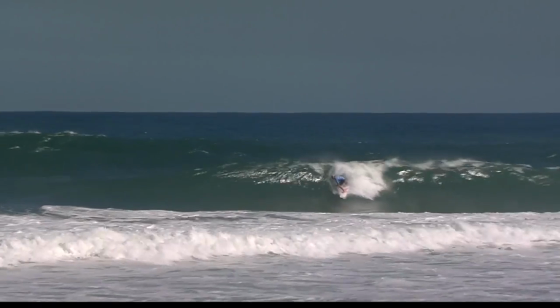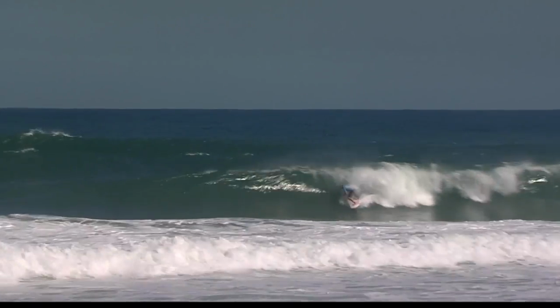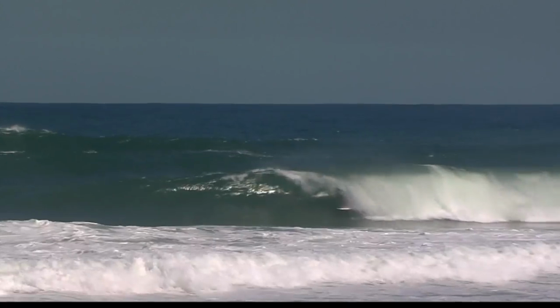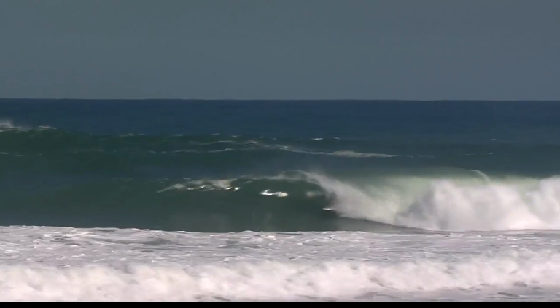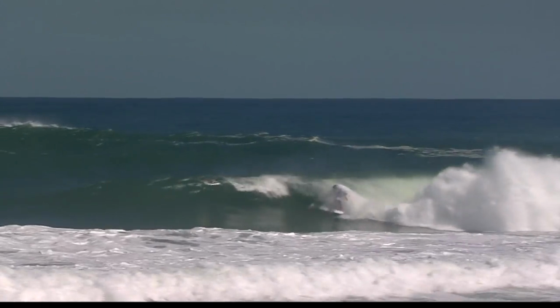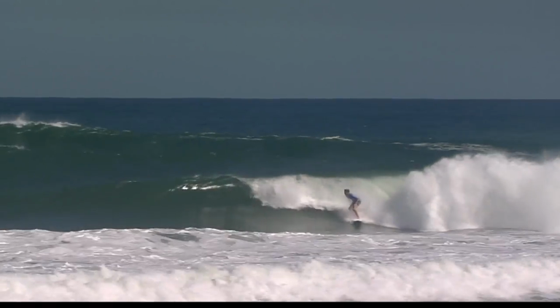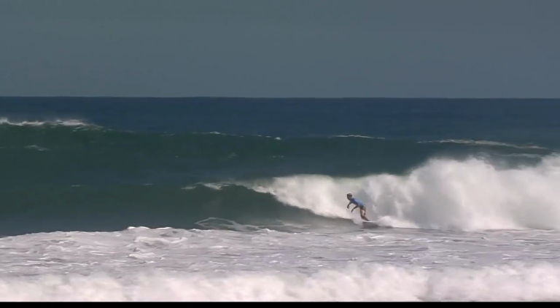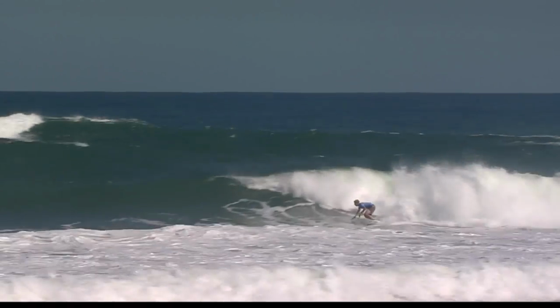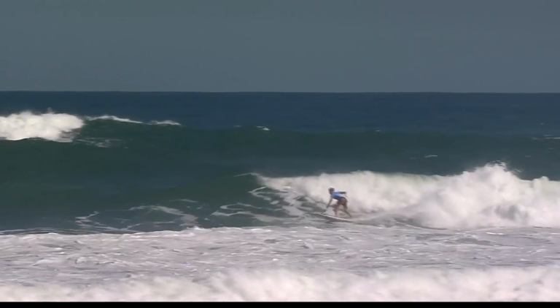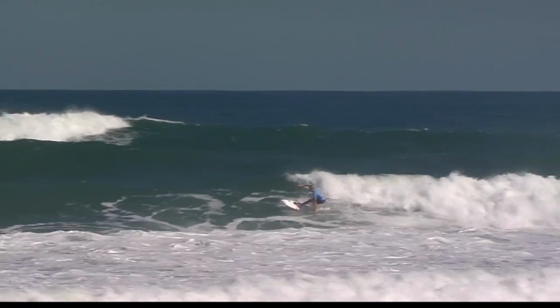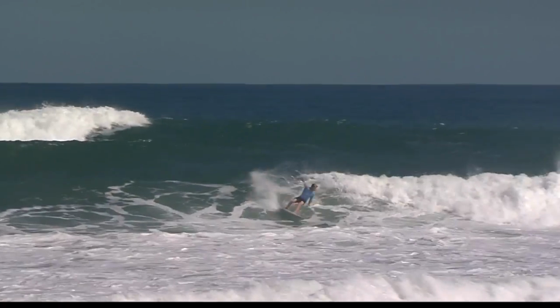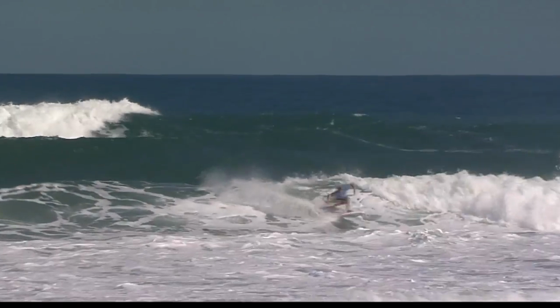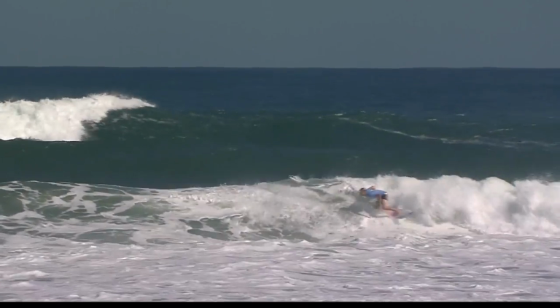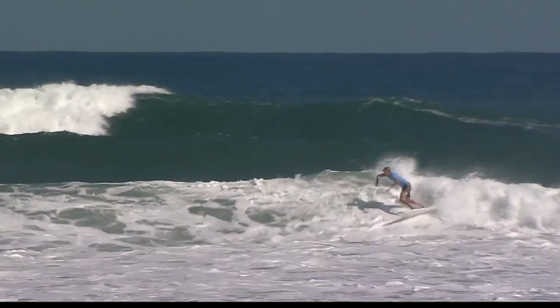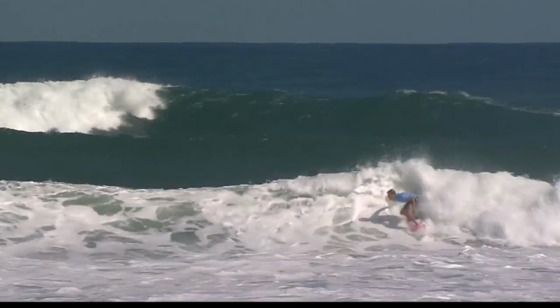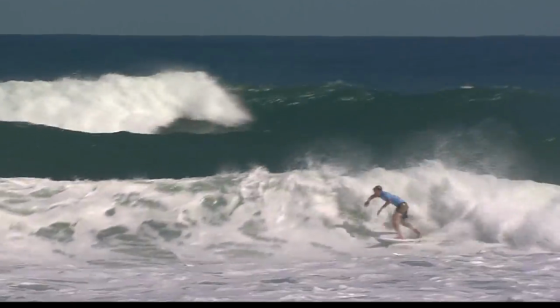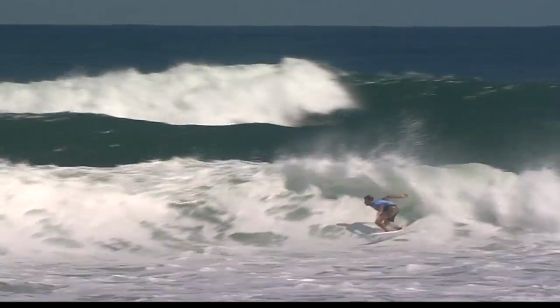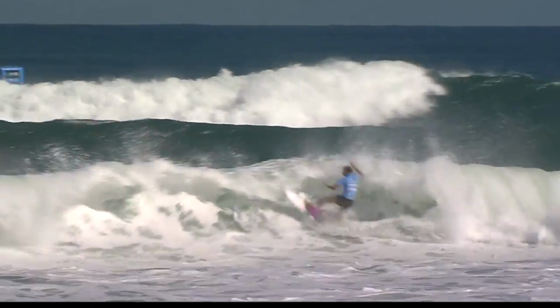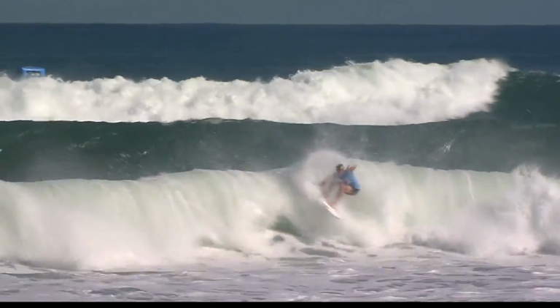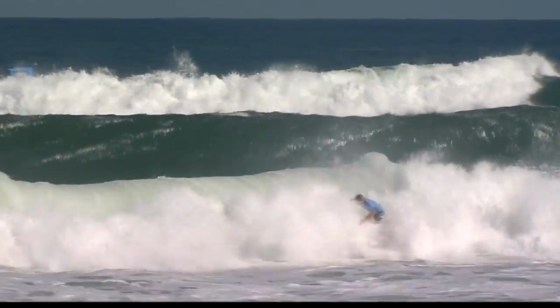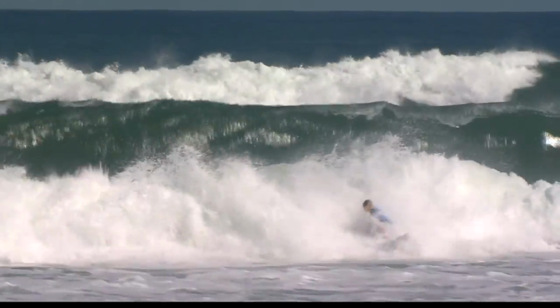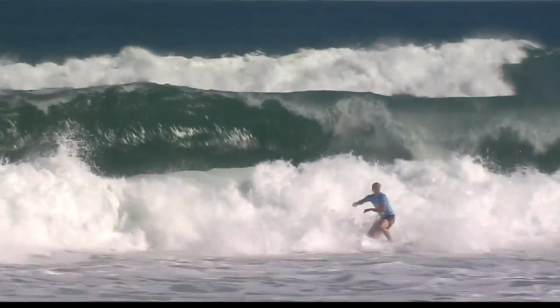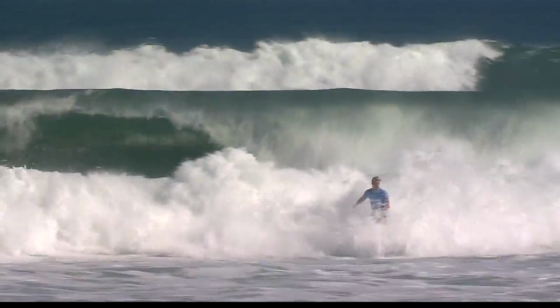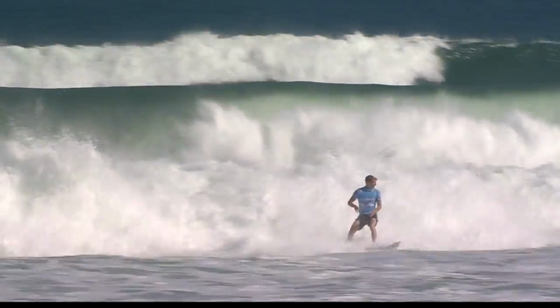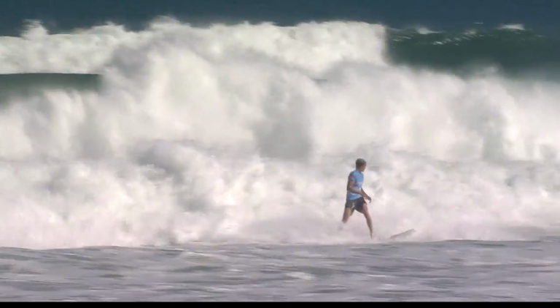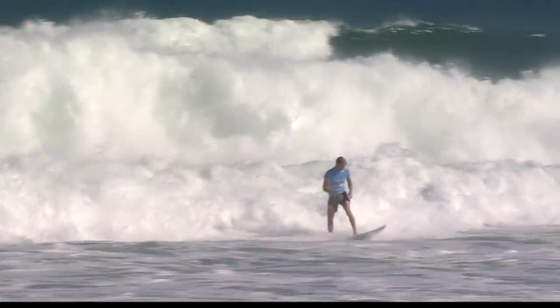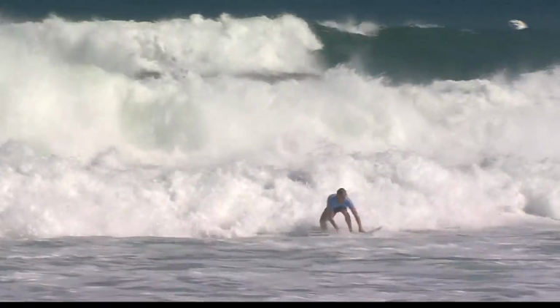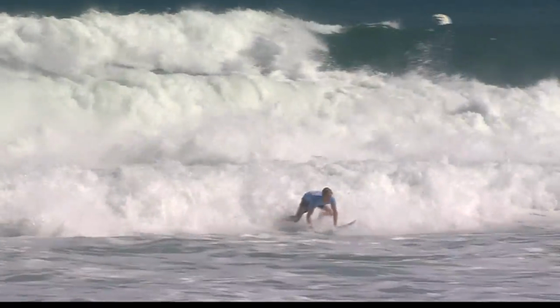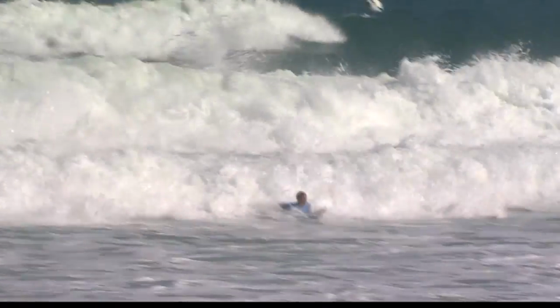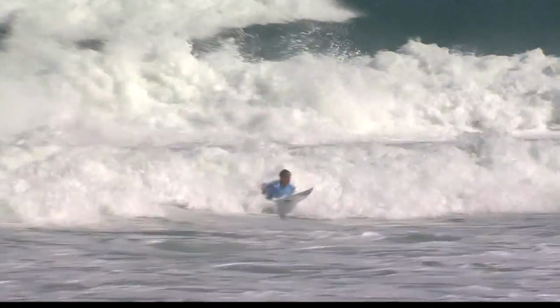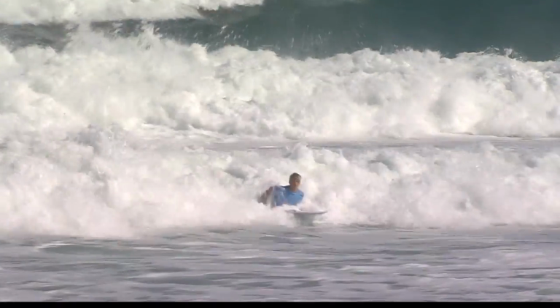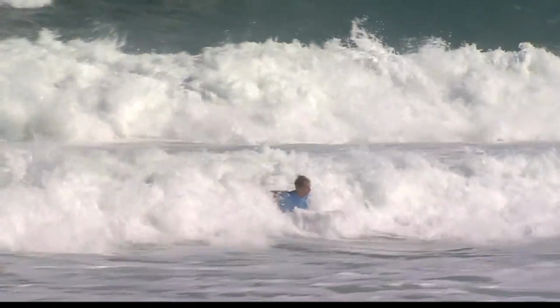And then we had our final heat, and it was the young superstar from California, Kolohe Andino, getting his second opening round win of his career. Kolohe Andino — we're expecting a big year from him, and he's looking really sharp. Pretty epic day. Let's see what happens in round two tomorrow.